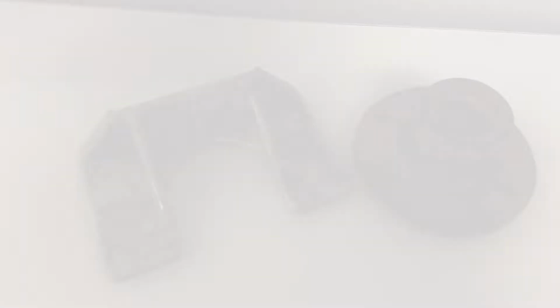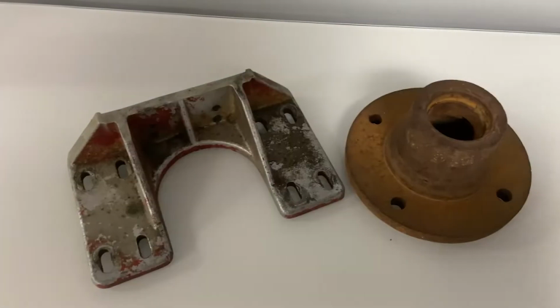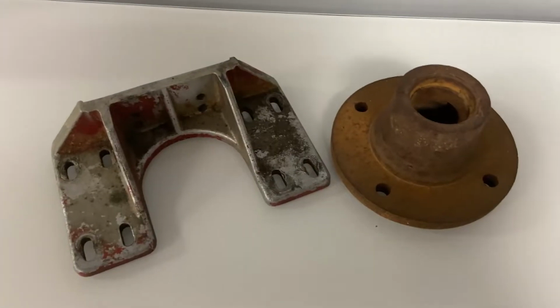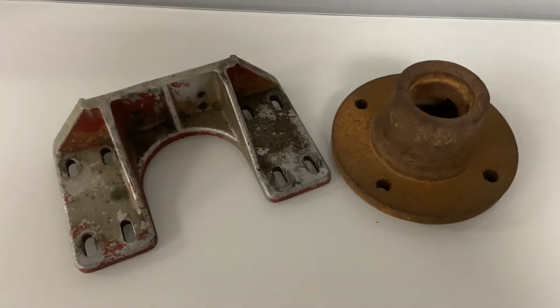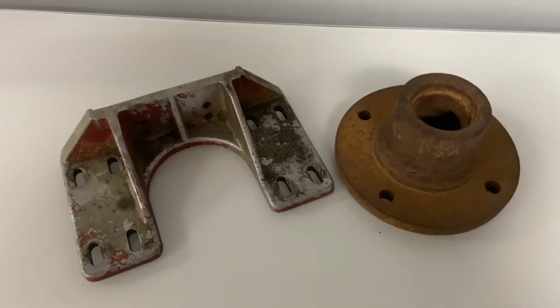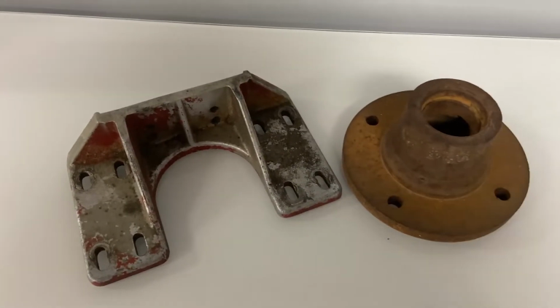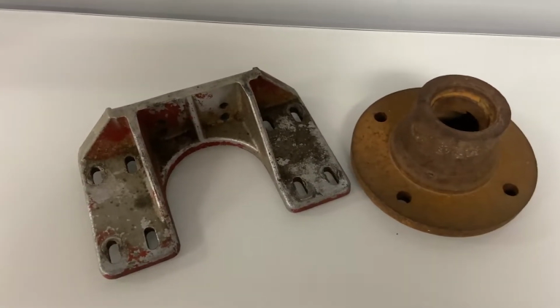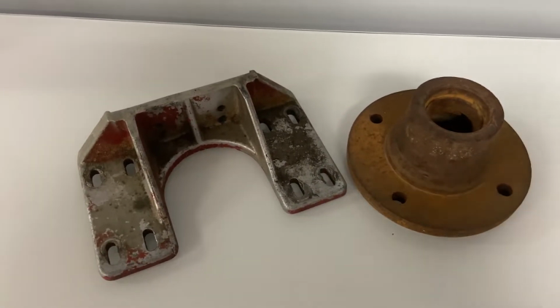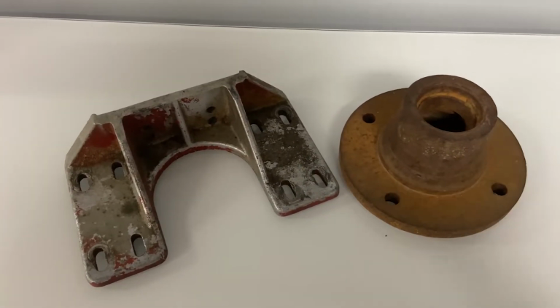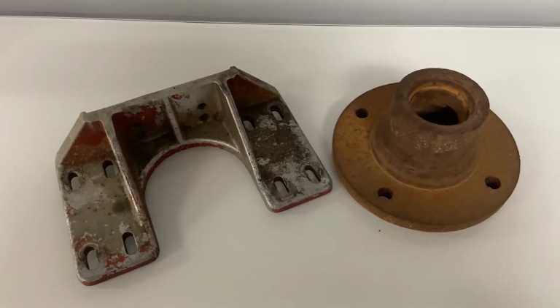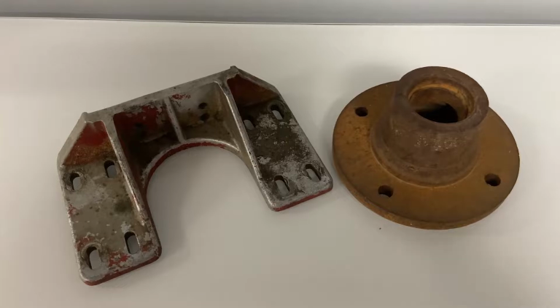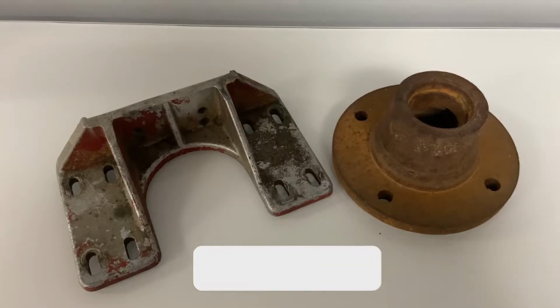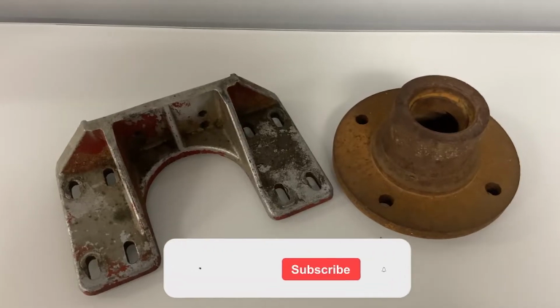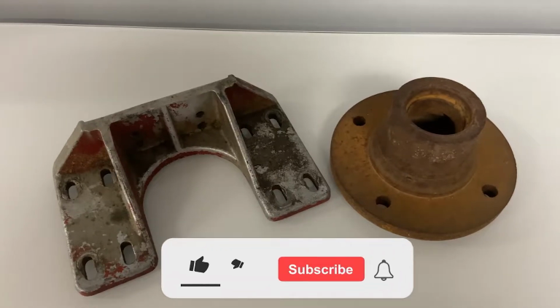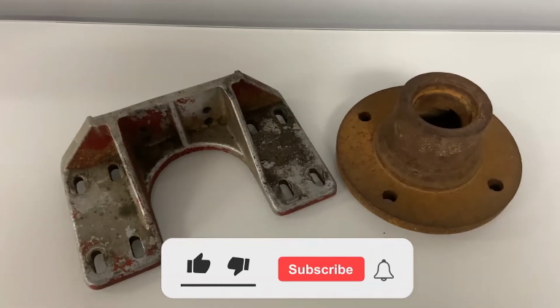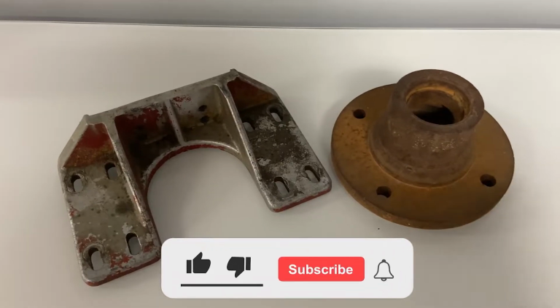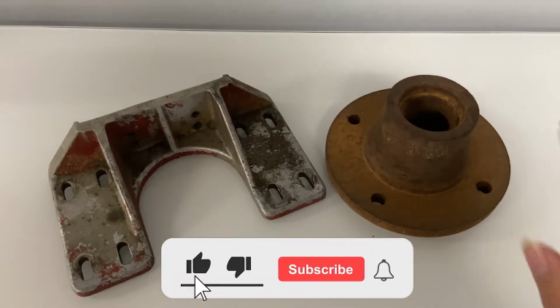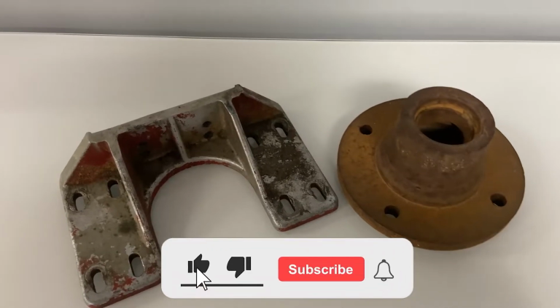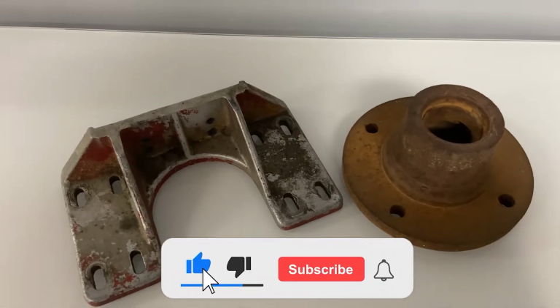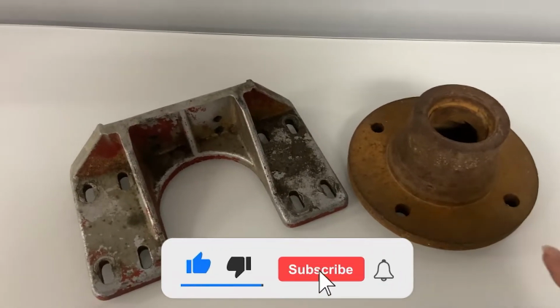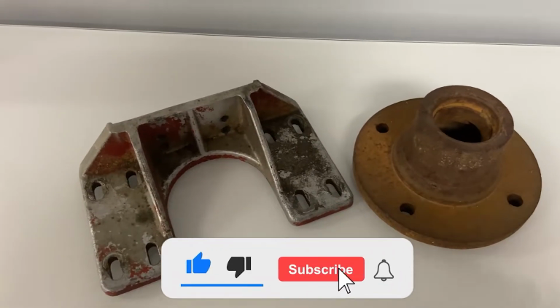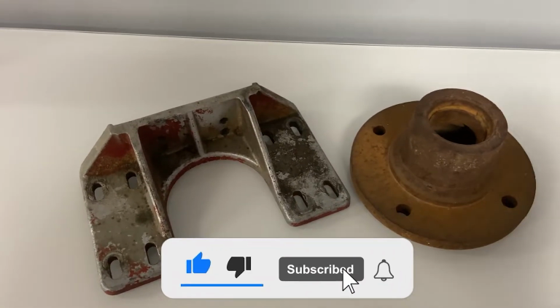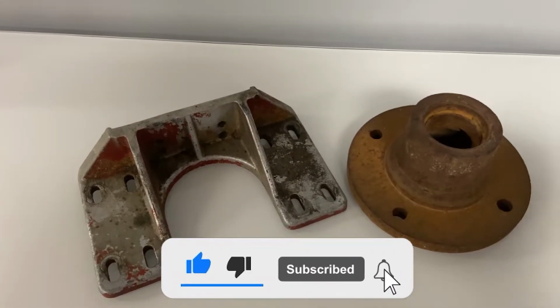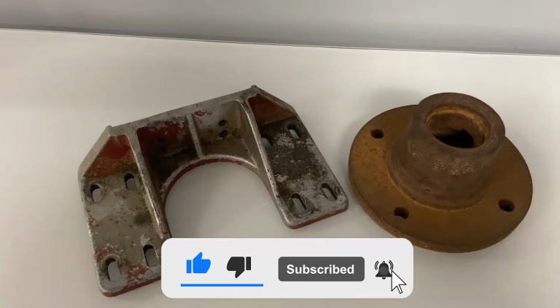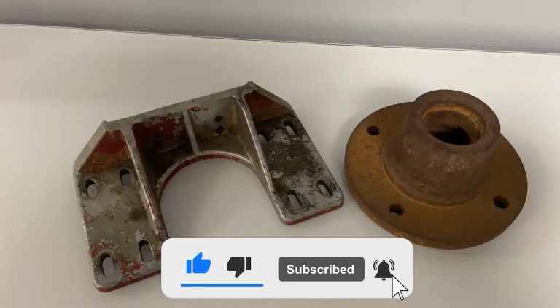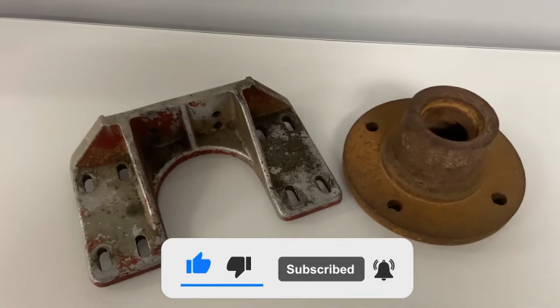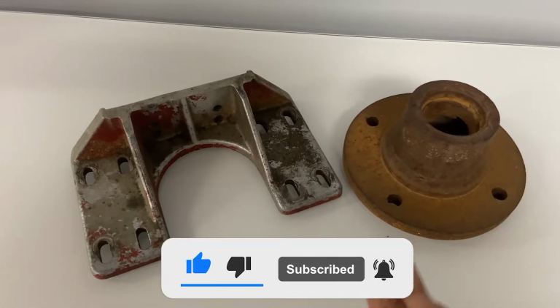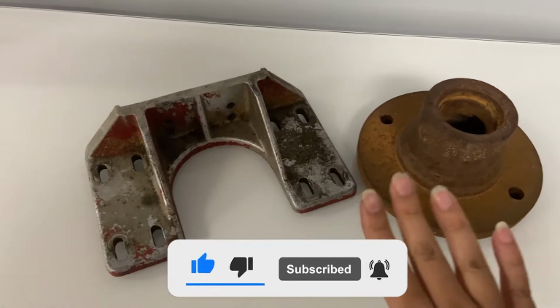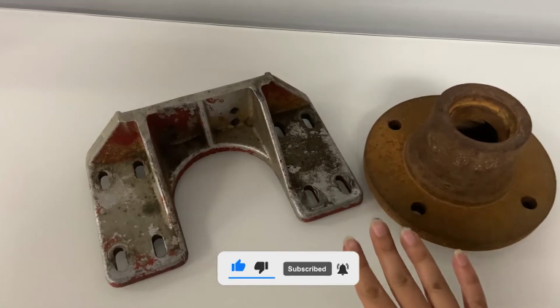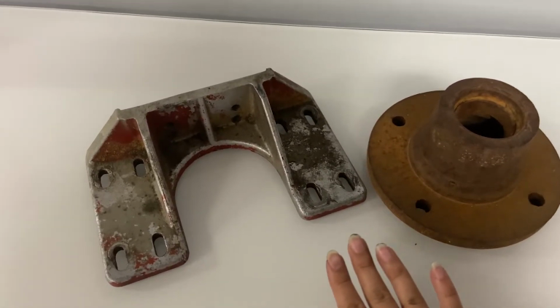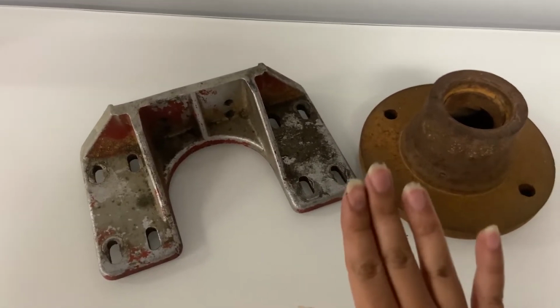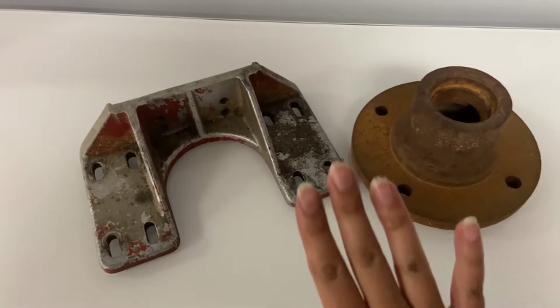Hey guys, it's Mally with Apron Honey Technologies. We get a lot of questions on what wet blasting can remove. Wet blasting can actually remove rust, paint, and grease.